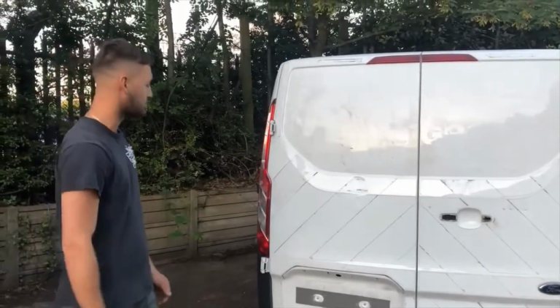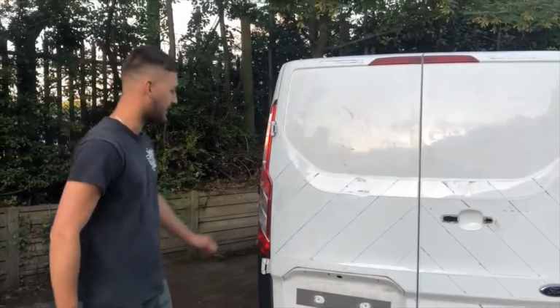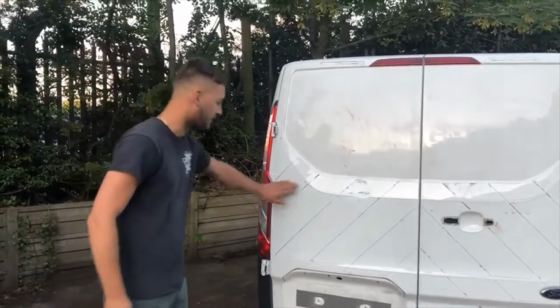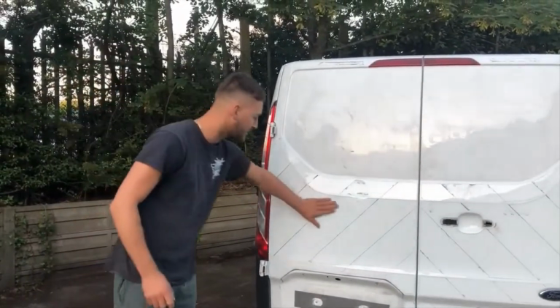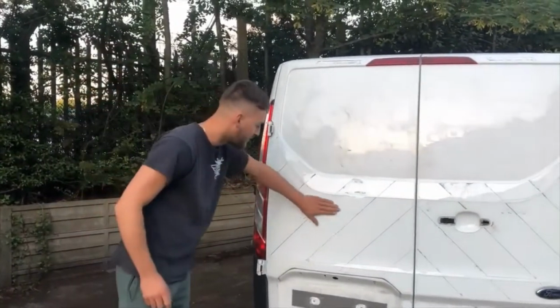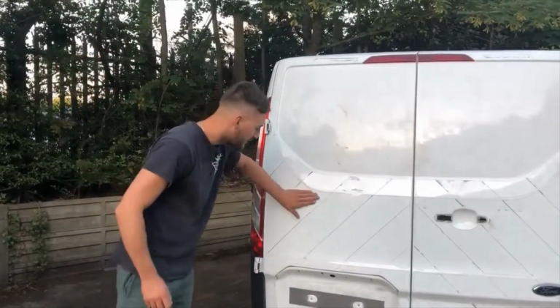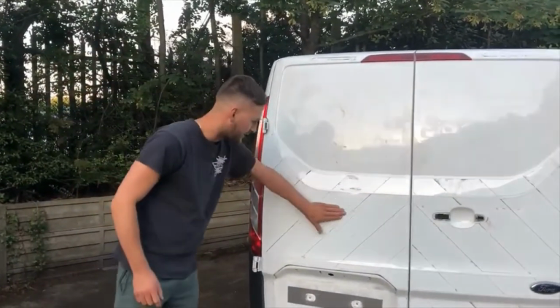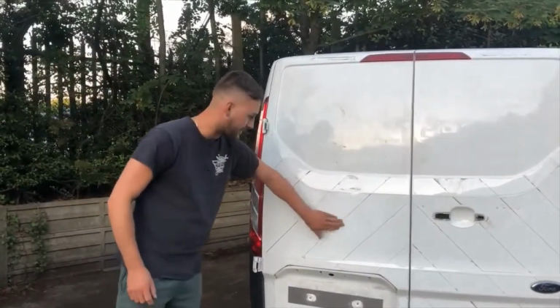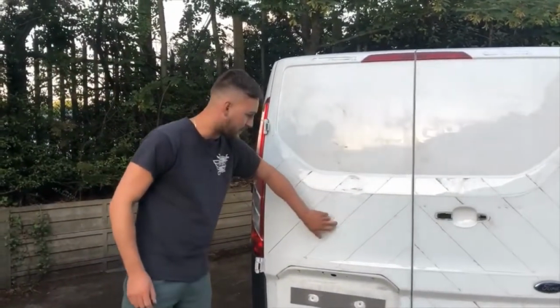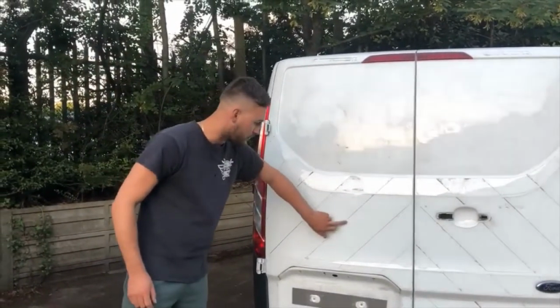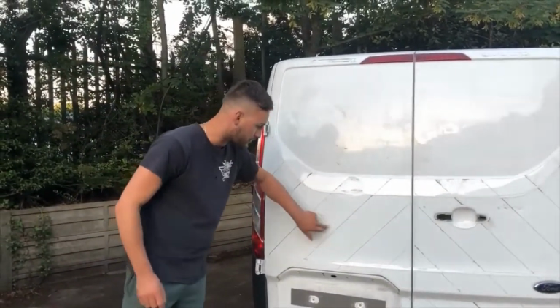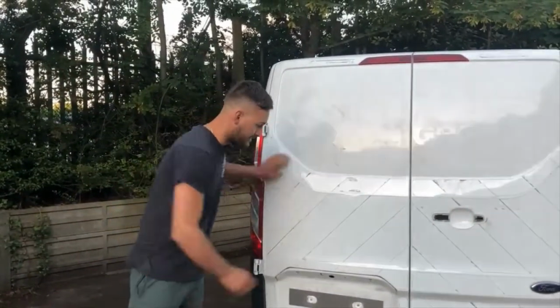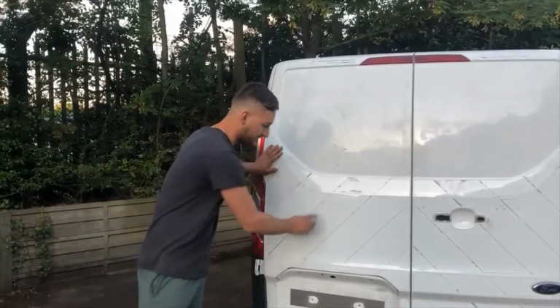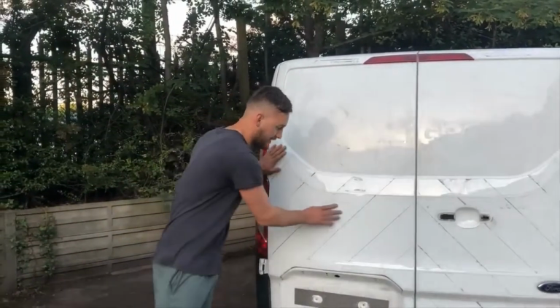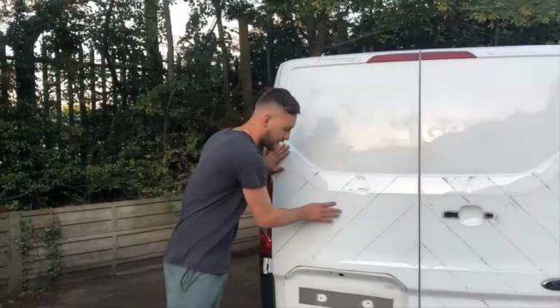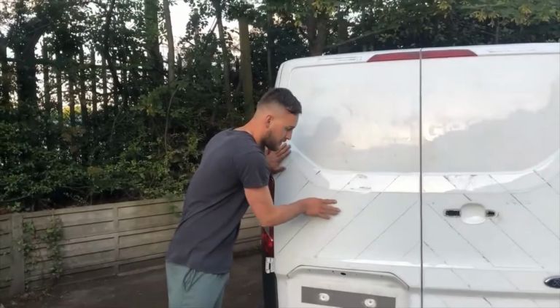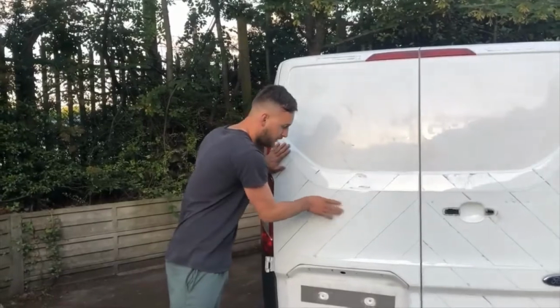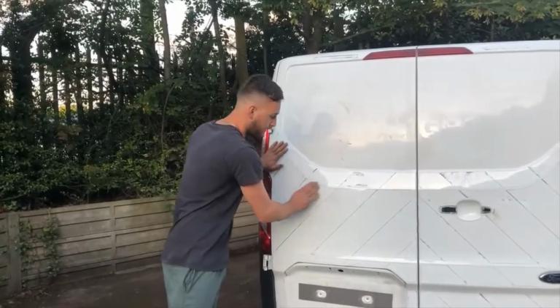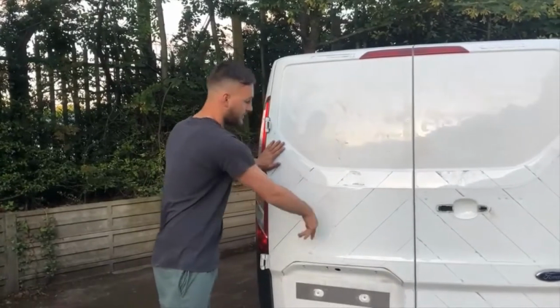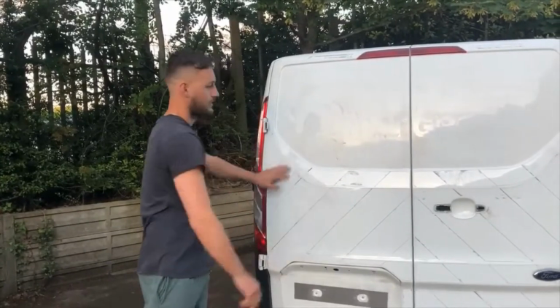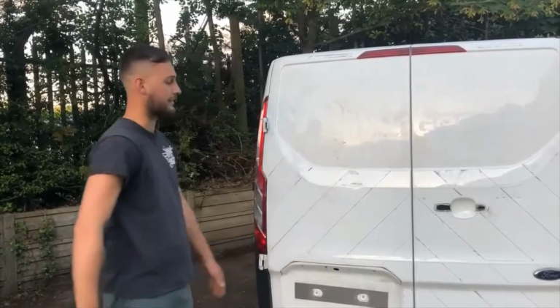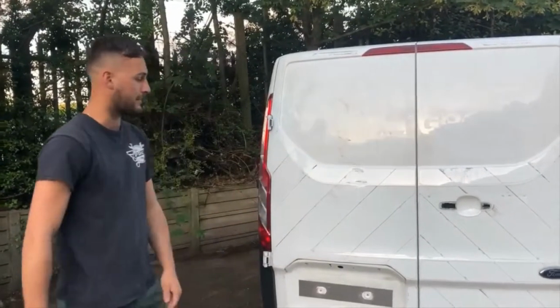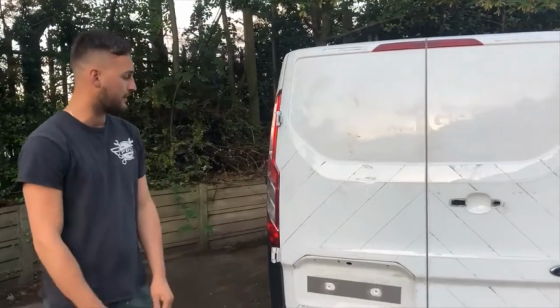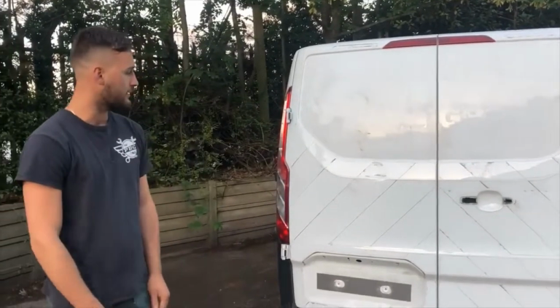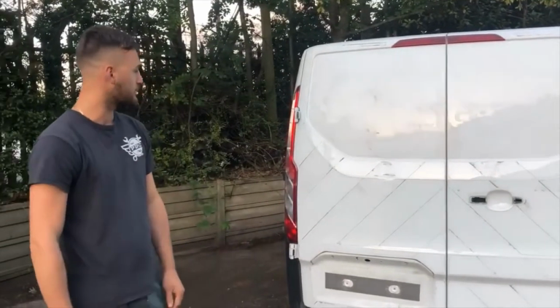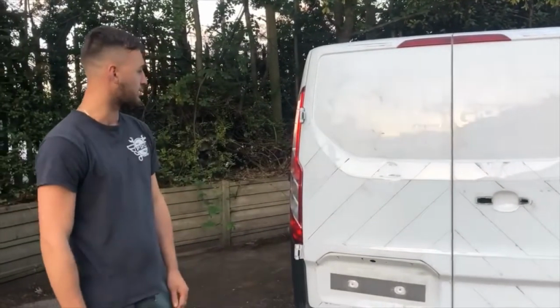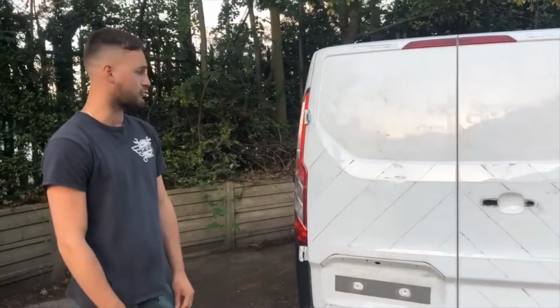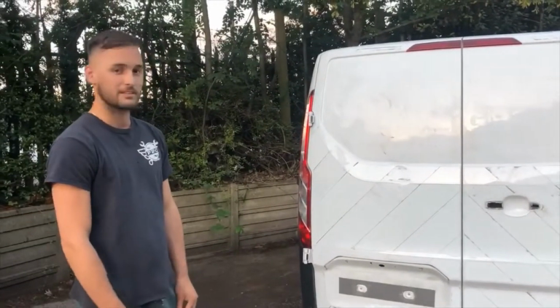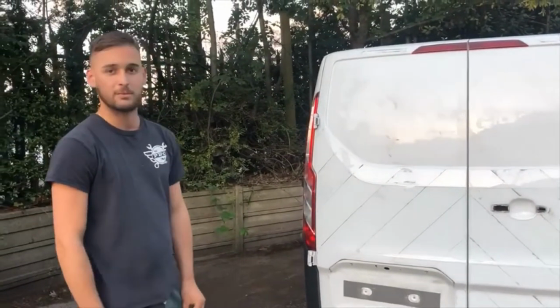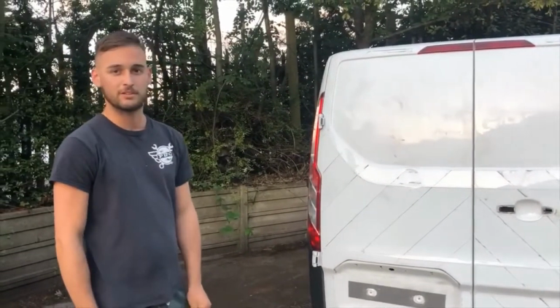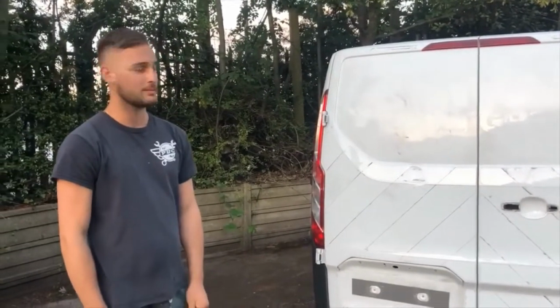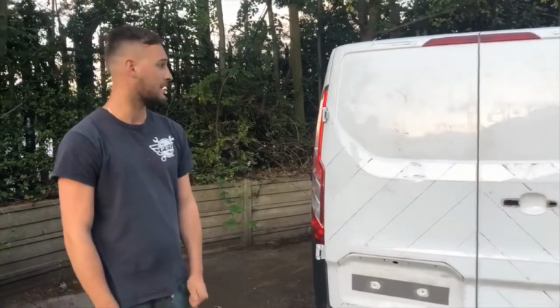So all I need to do now is get a bit of tar and glue remover, spray it on, and that'll get all the rest of the sticky residue off. Then pretty much ready to go to the body shop.